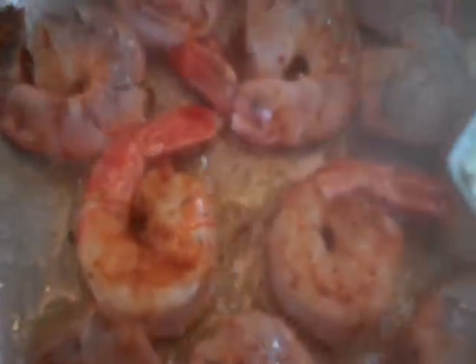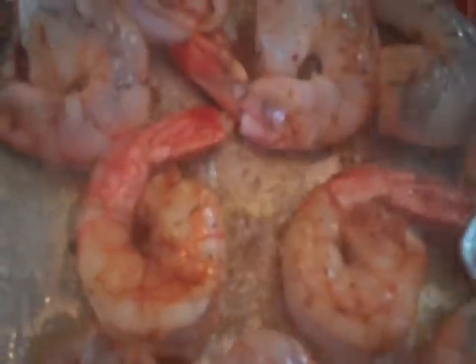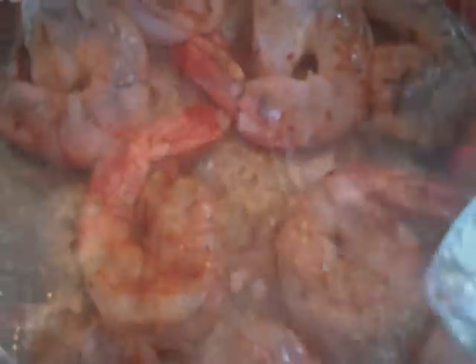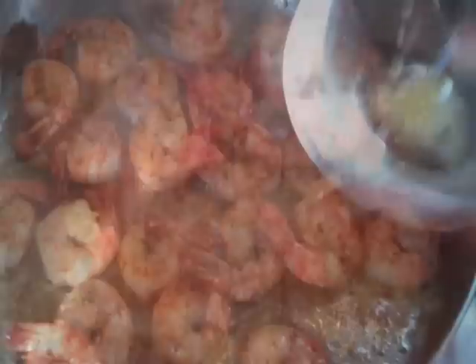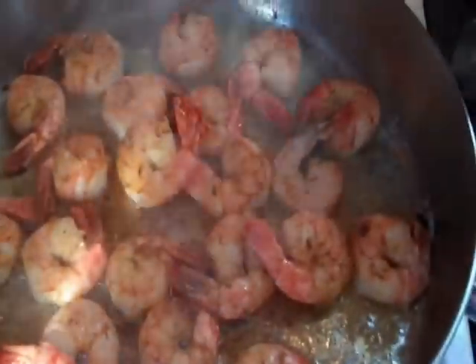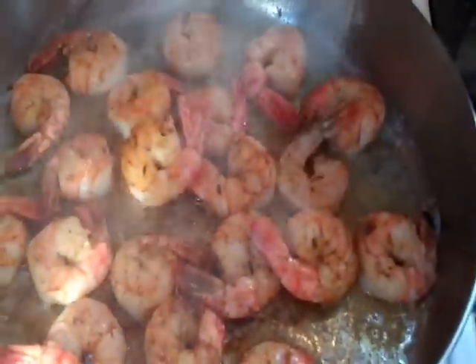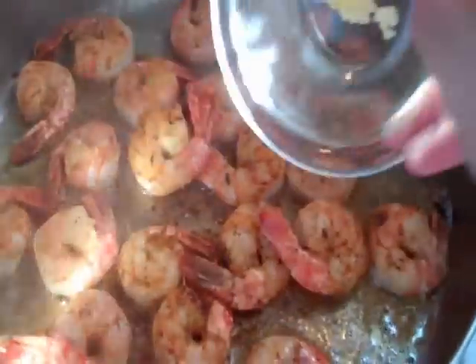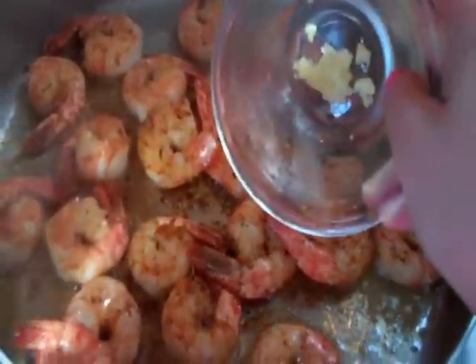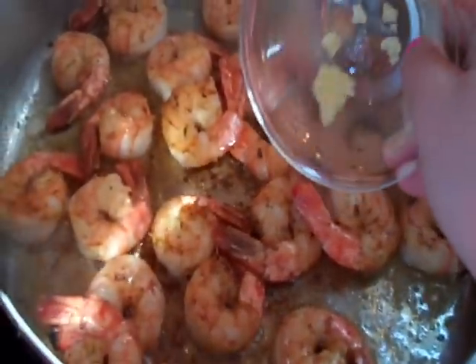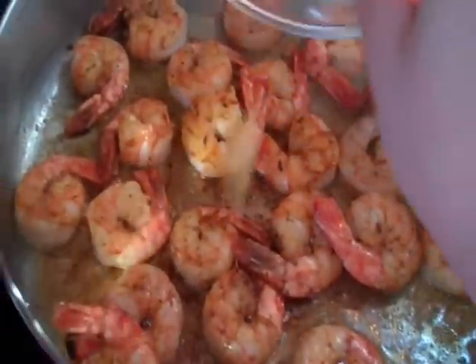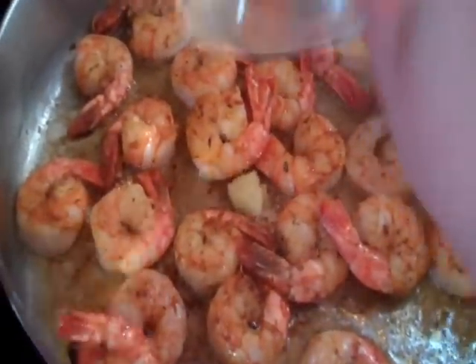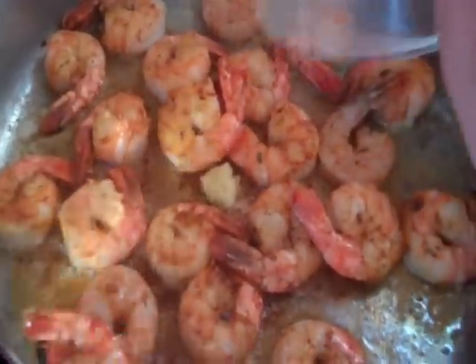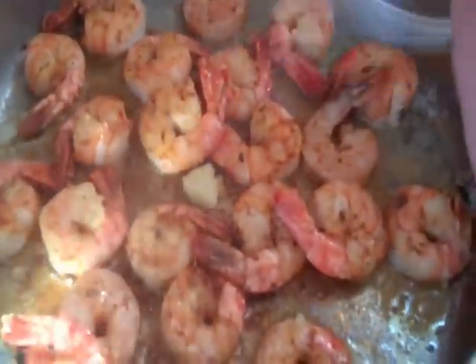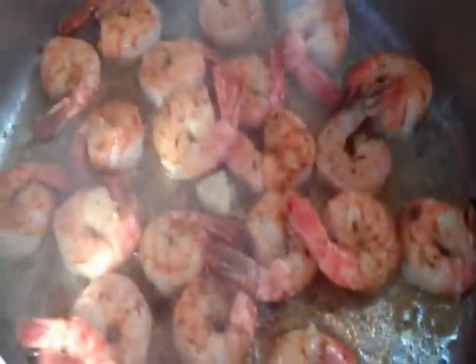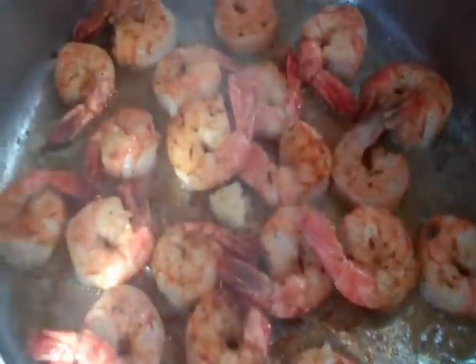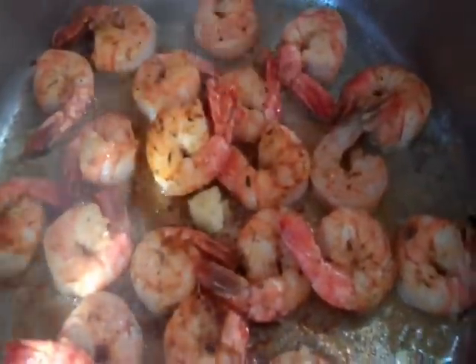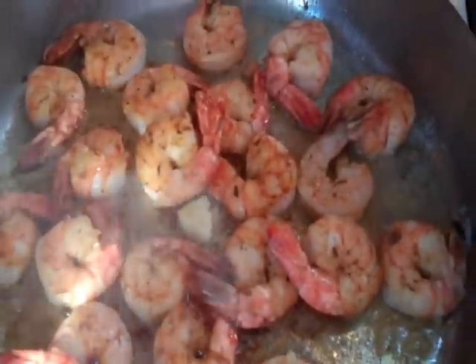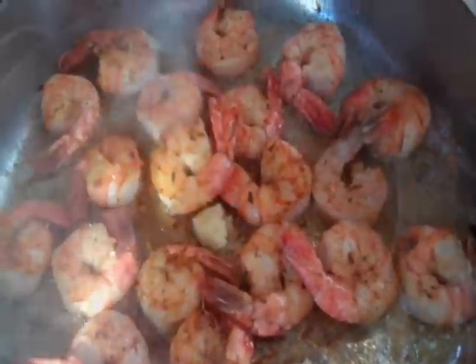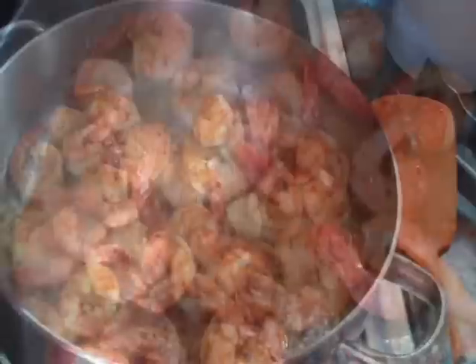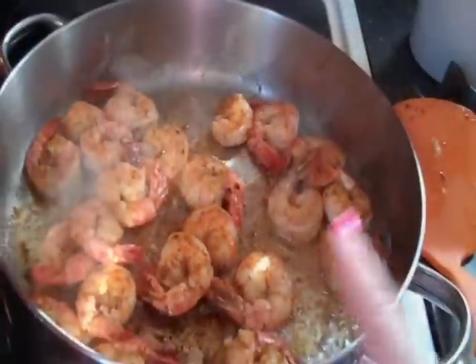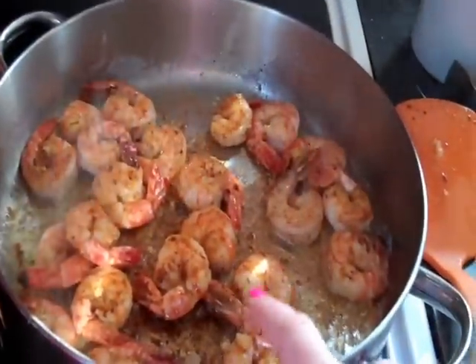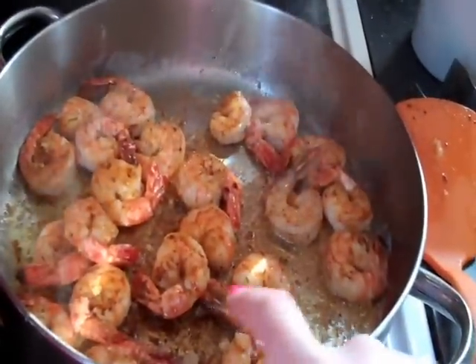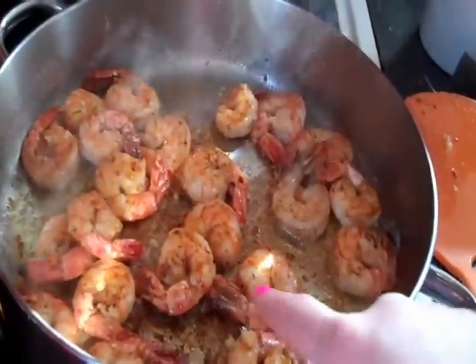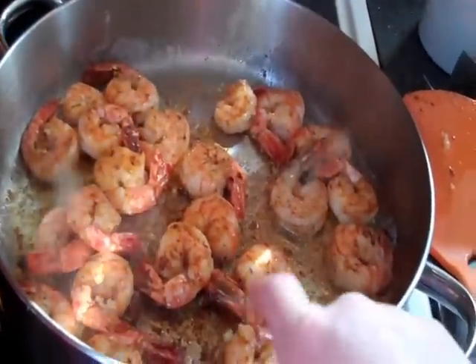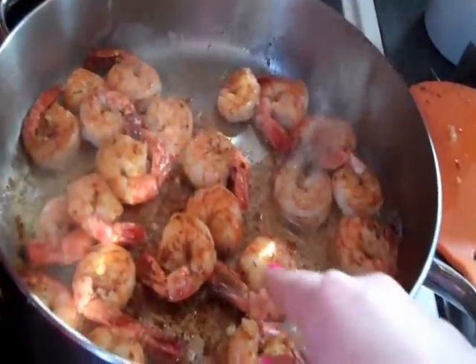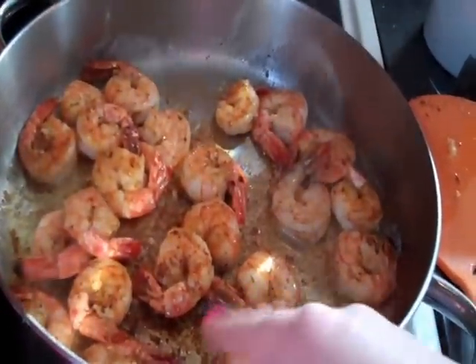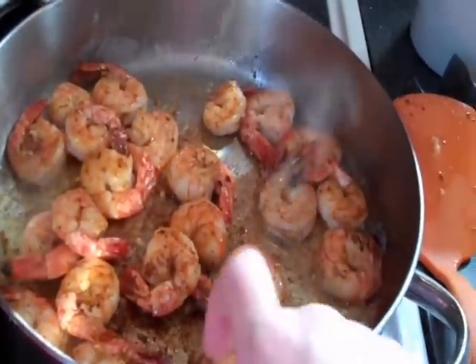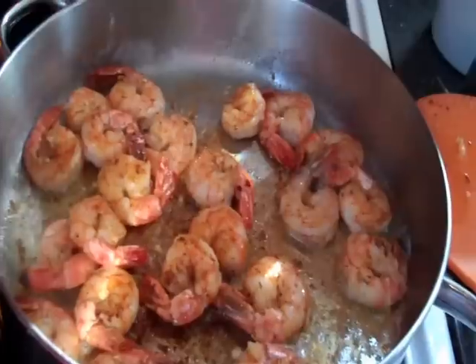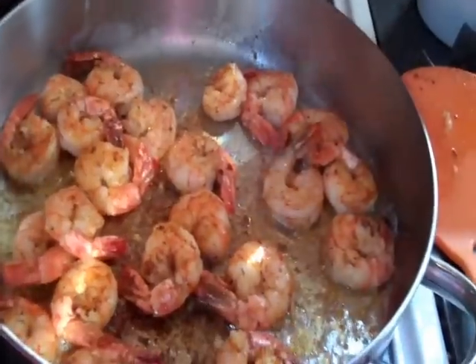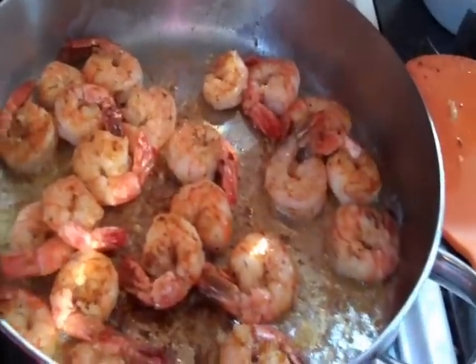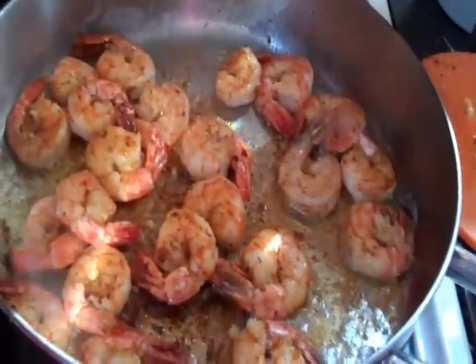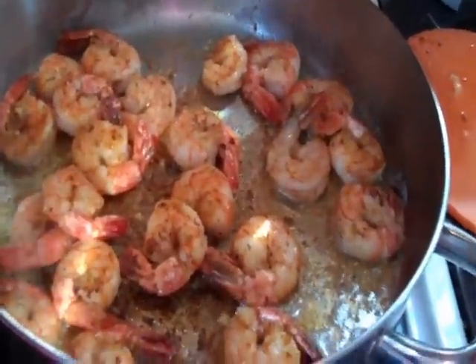Look at that! Then I'm just going to add in about one tablespoon or so of minced garlic — about one or two cloves. Now we need to deglaze the pan a little bit. See how on the bottom the shrimp stuck and there's brown? That's flavor, so we want to get all that up.